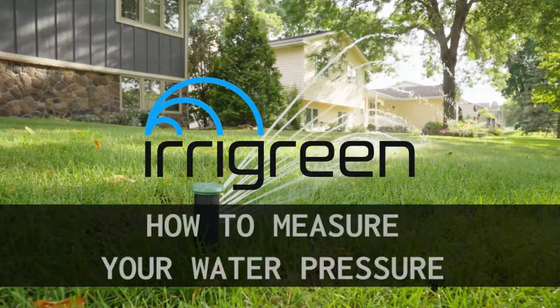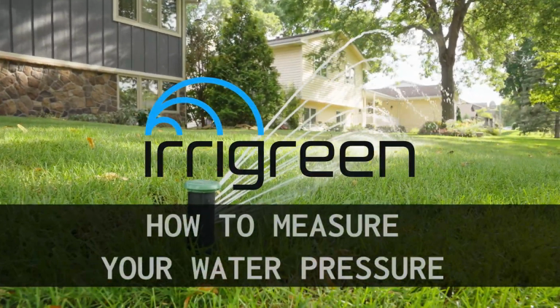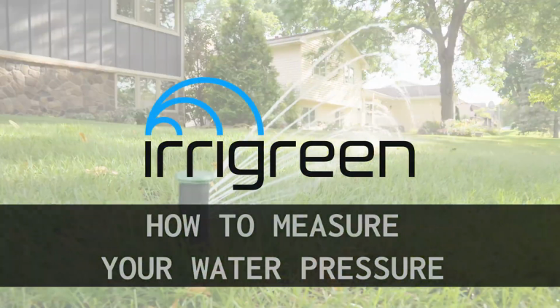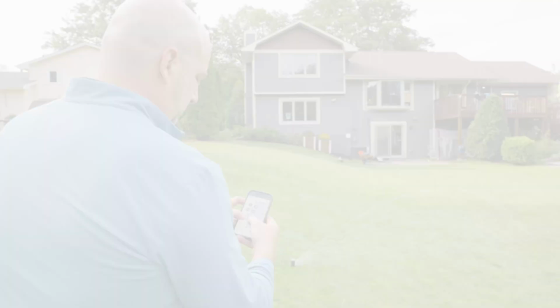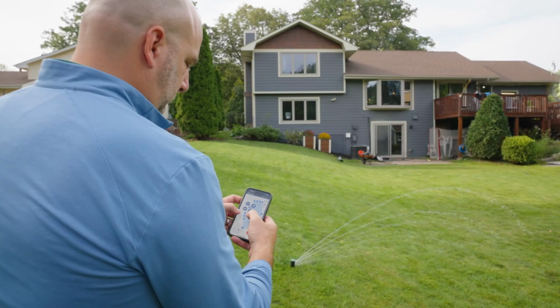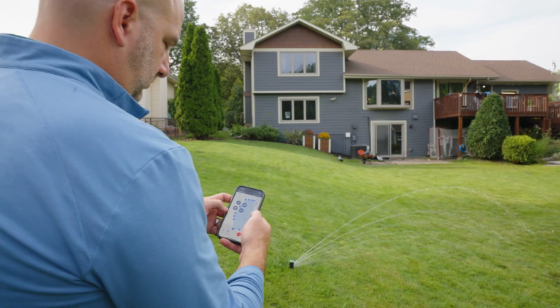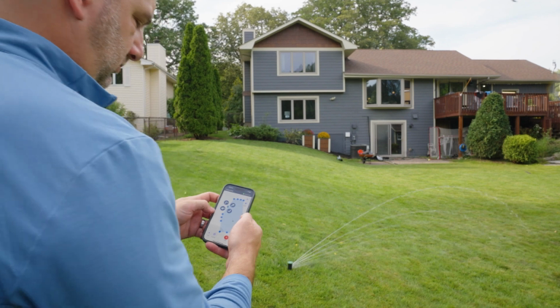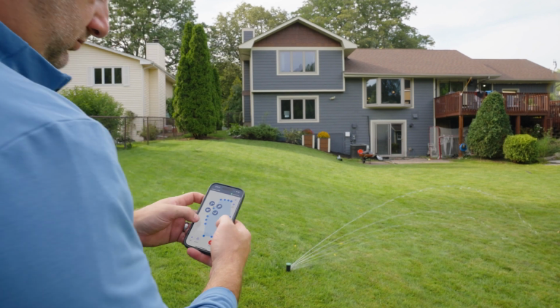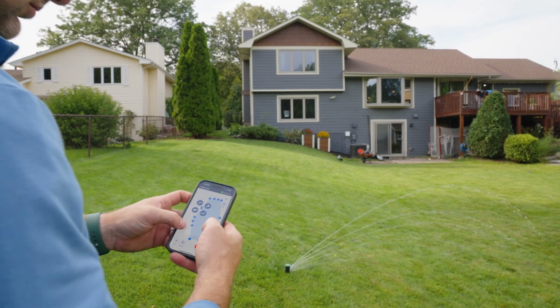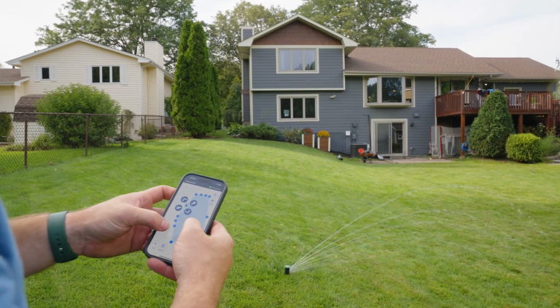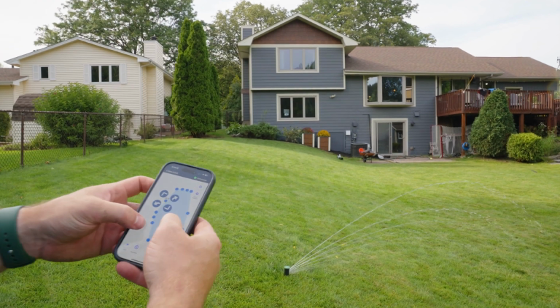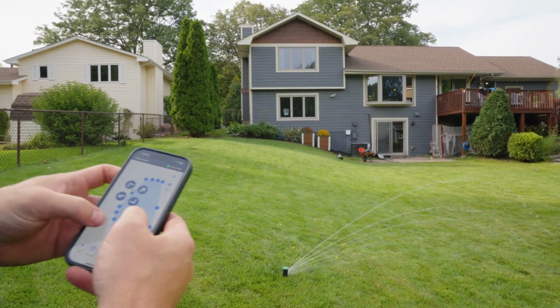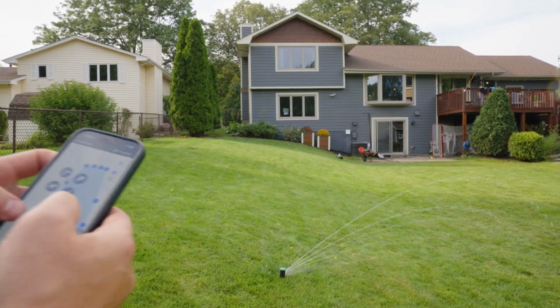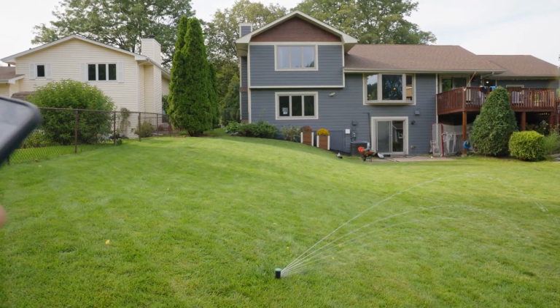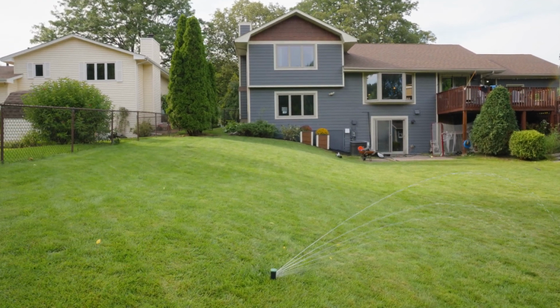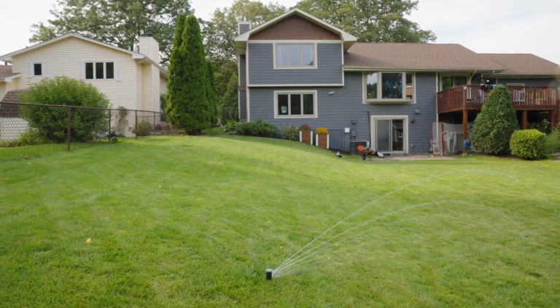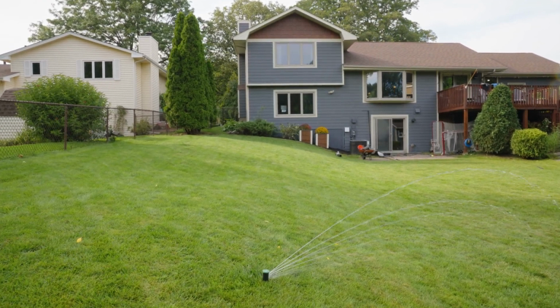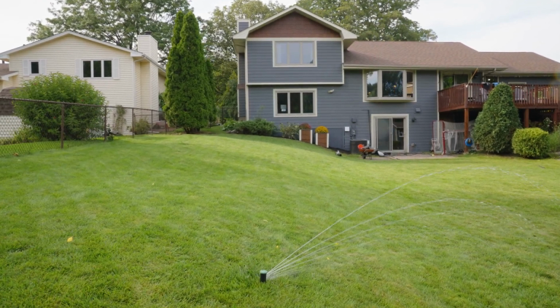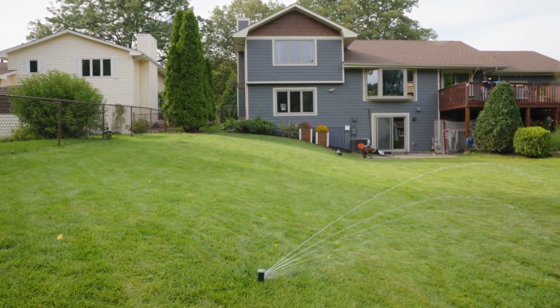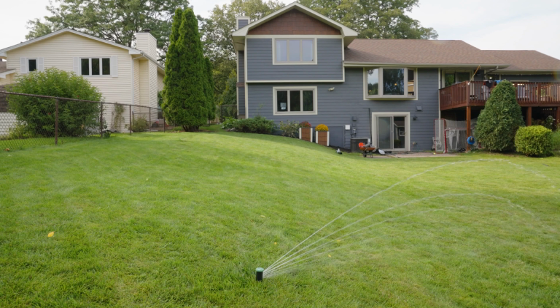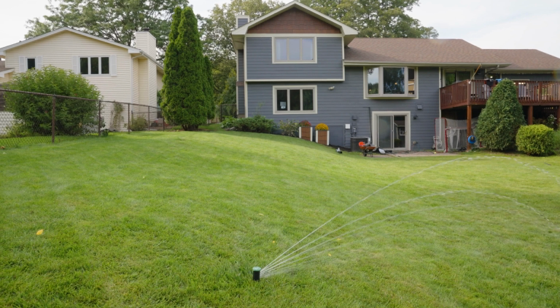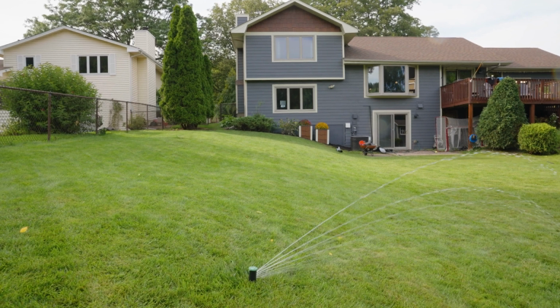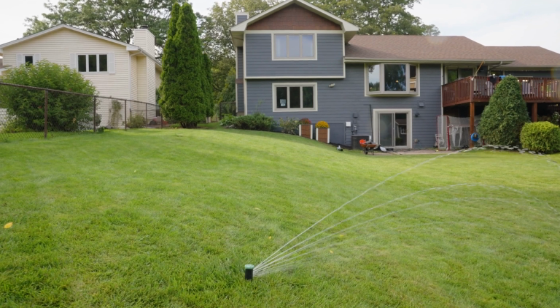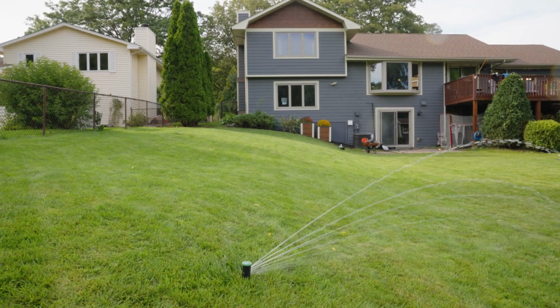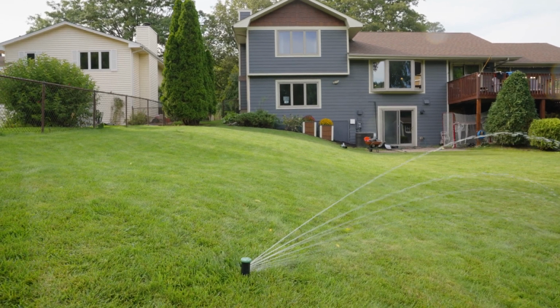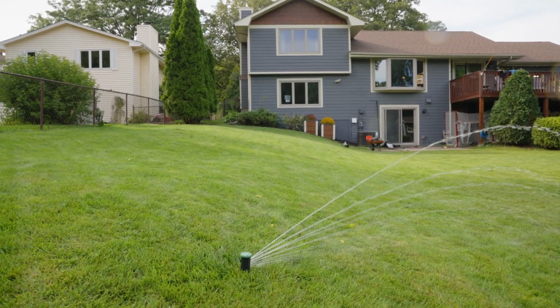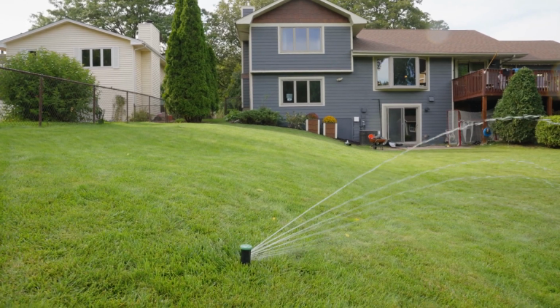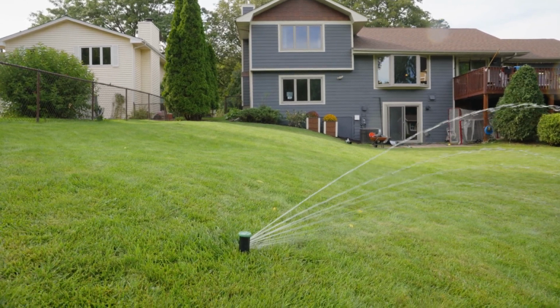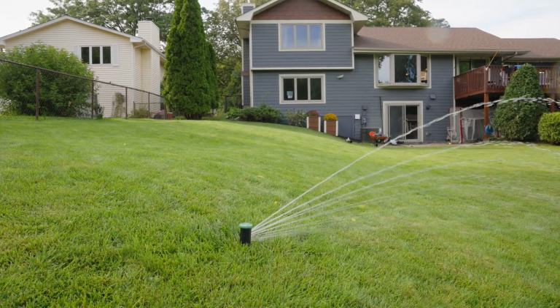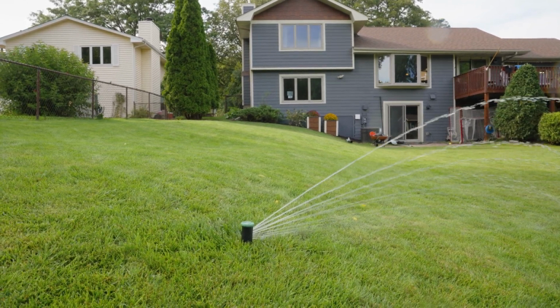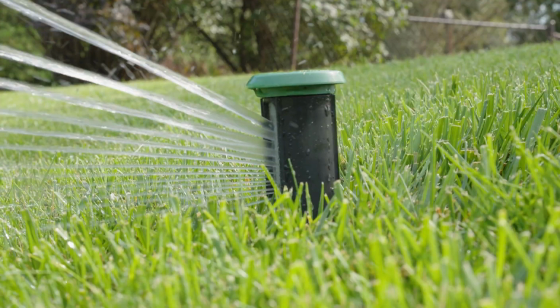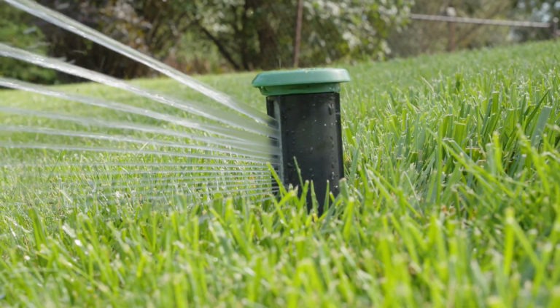Measuring your pressure is essential before installing an iRiGreen system. We require constant pressure between 40 to 80 PSI. Any less can result in shorter maximum distances, and if the pressure is too high, you may risk damaging the pressure sensor located inside the digital sprinkler.